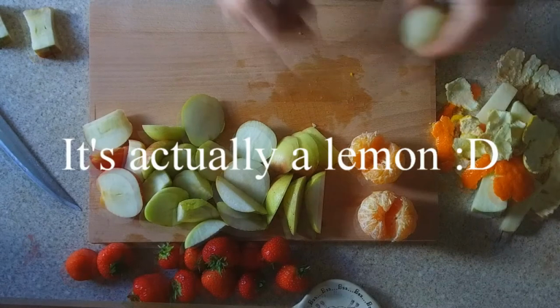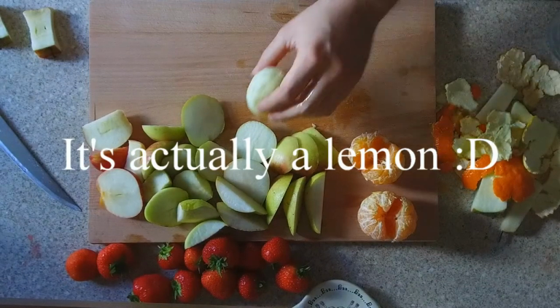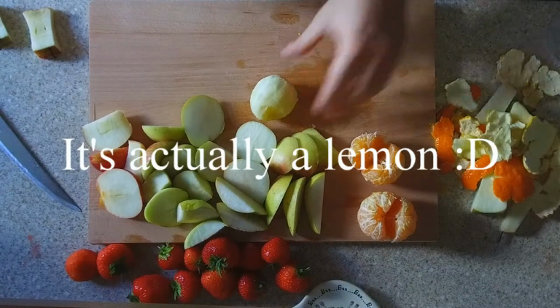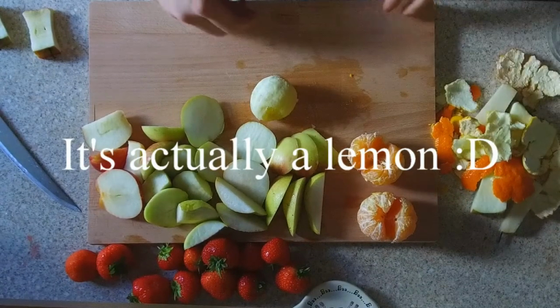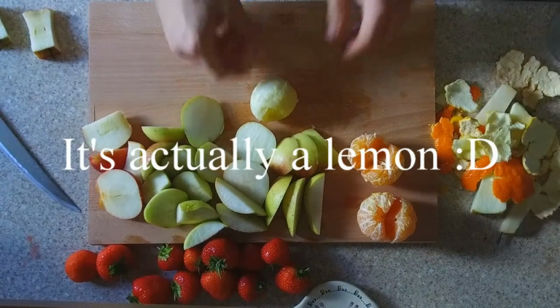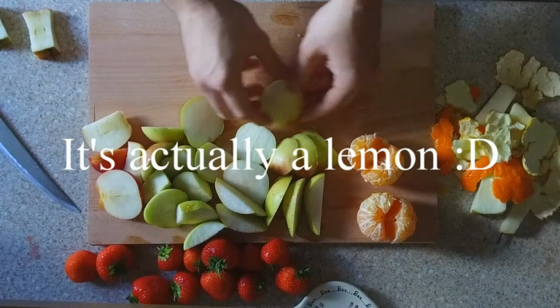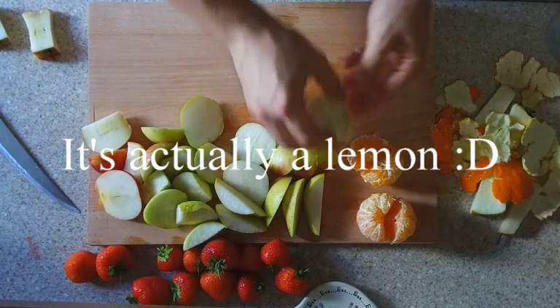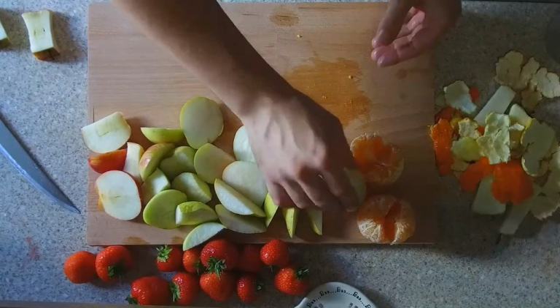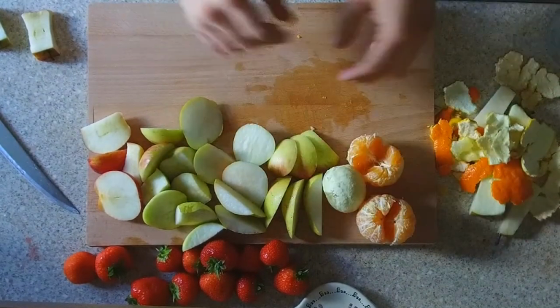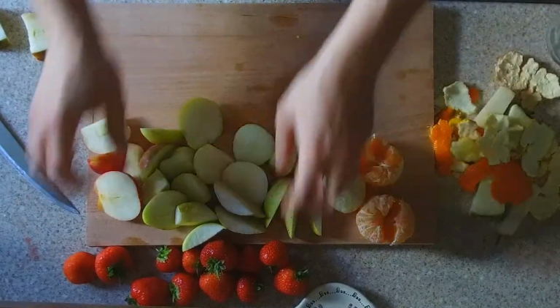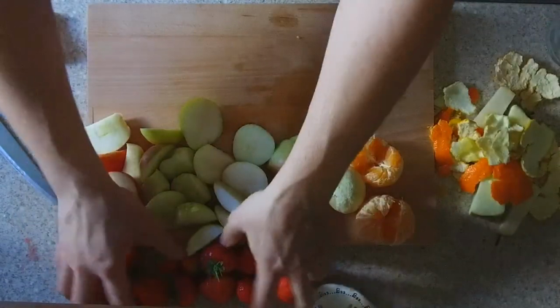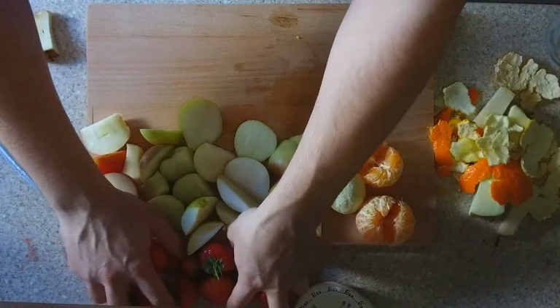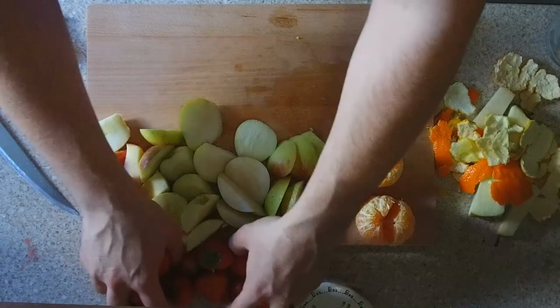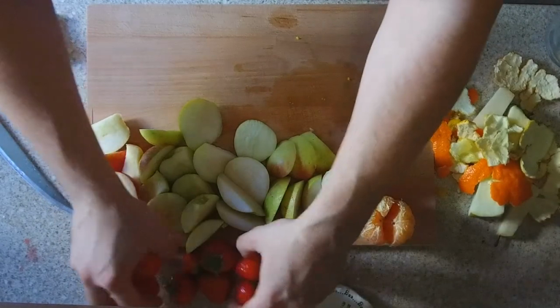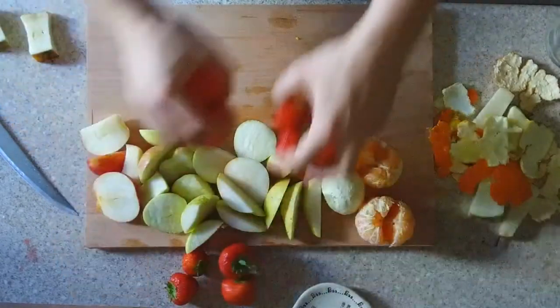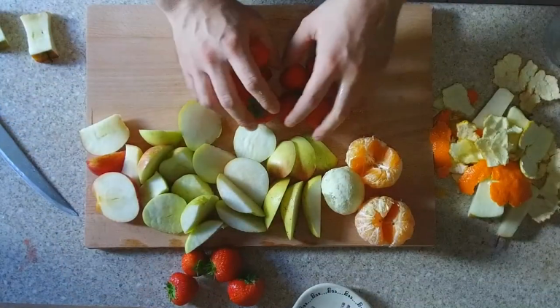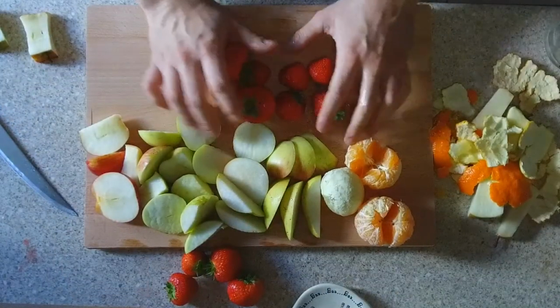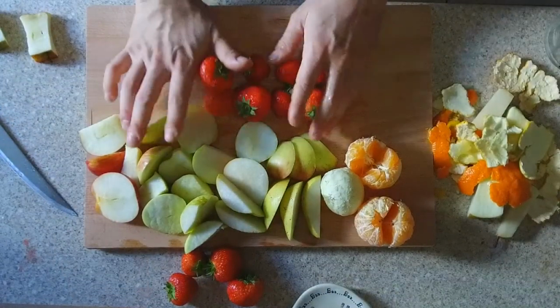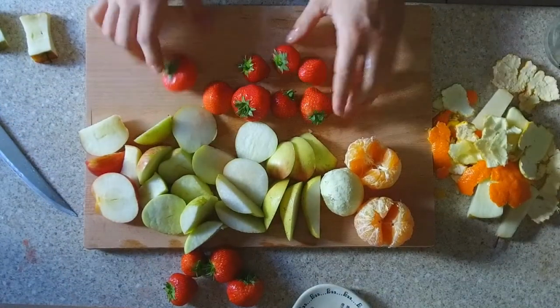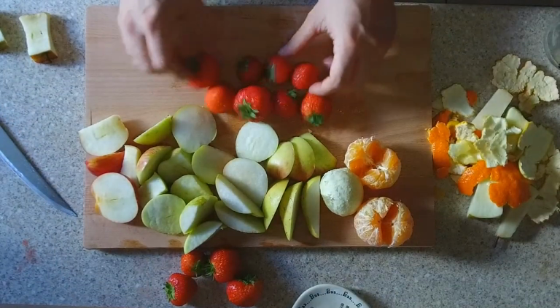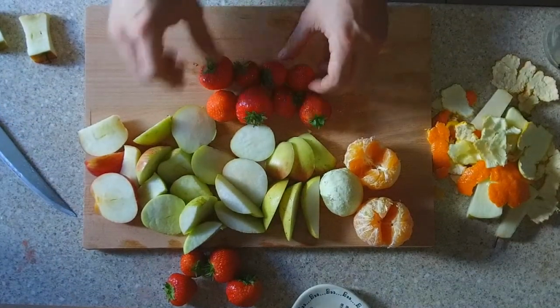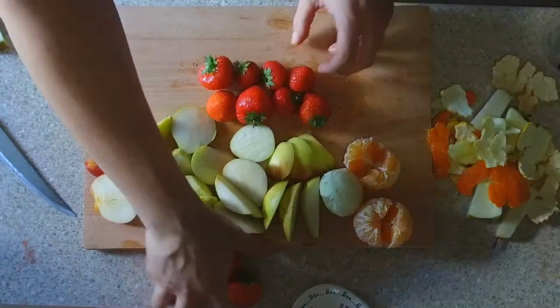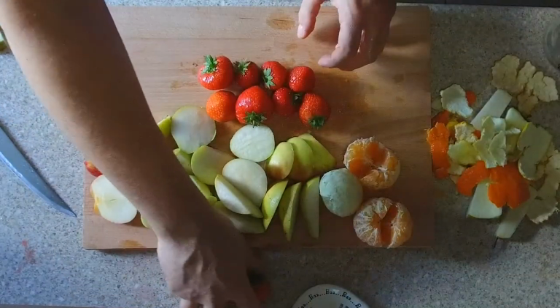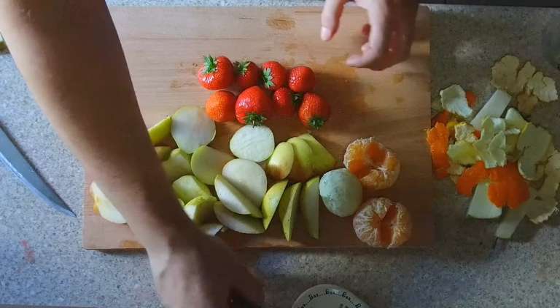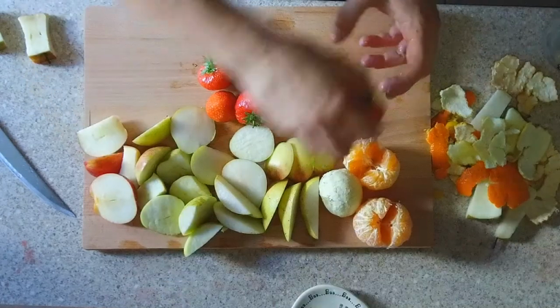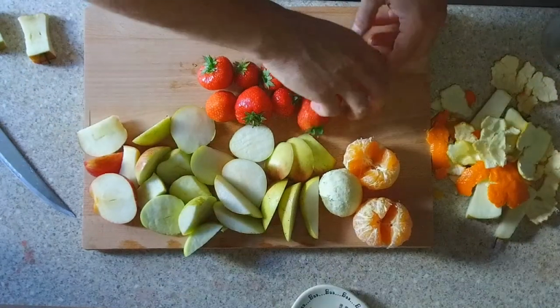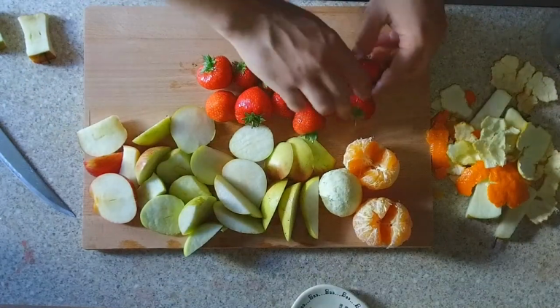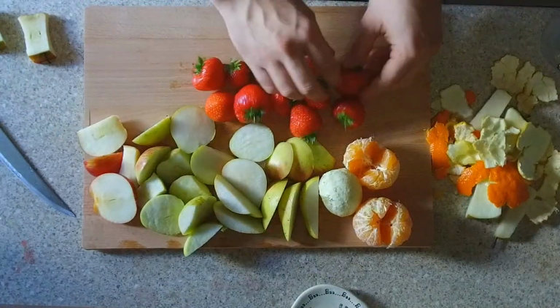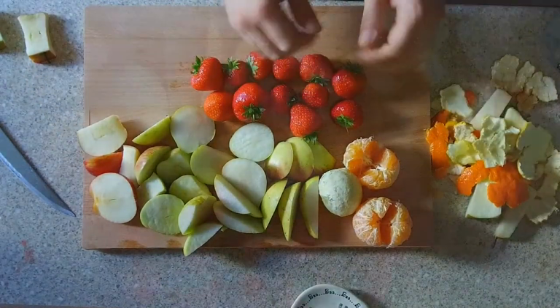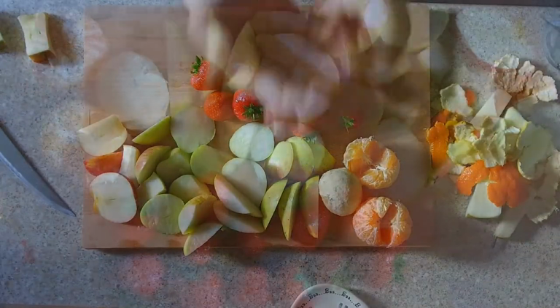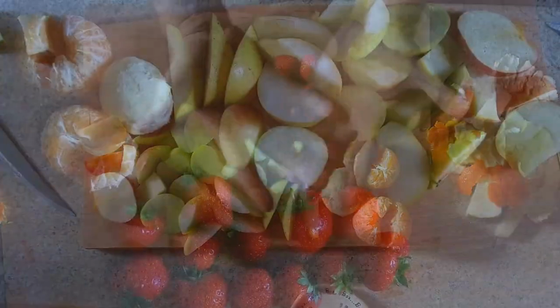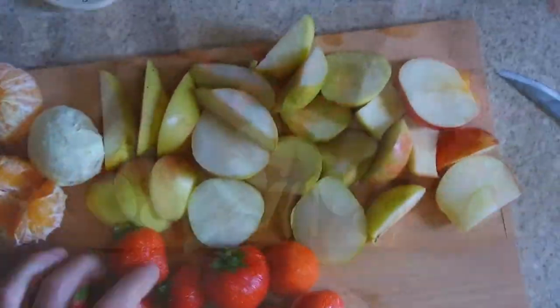And here I took the knife to the orange and picked it because it was being awkward. And you can see I have a variety of fruits: orange, lemon, pear, and apple.